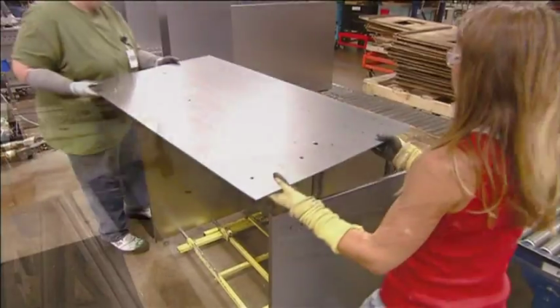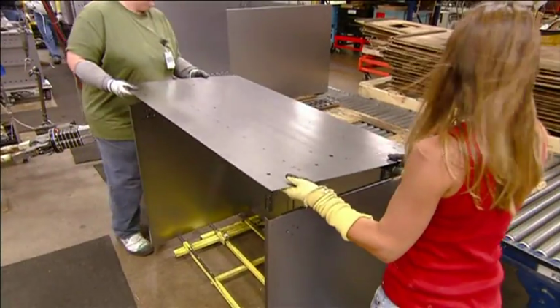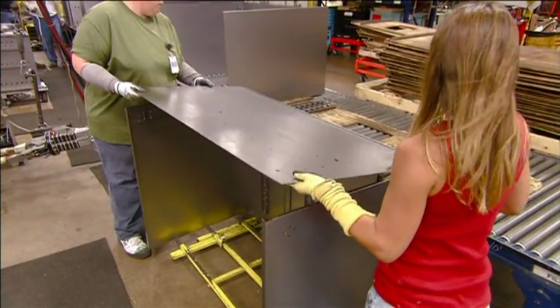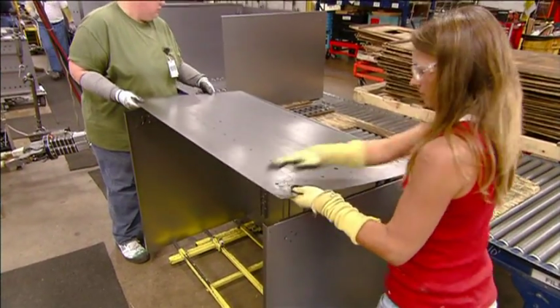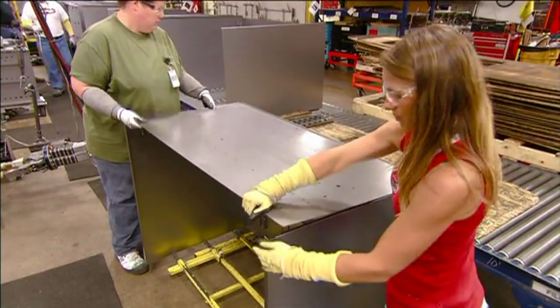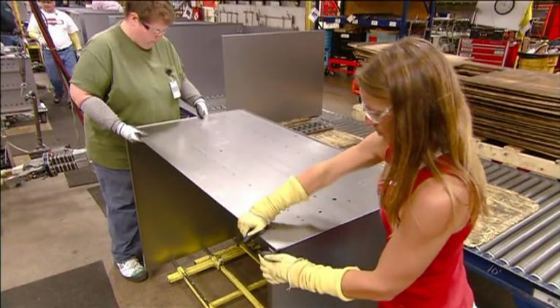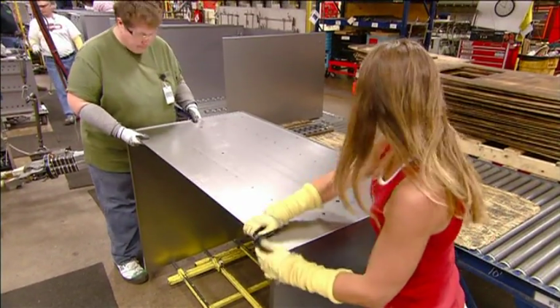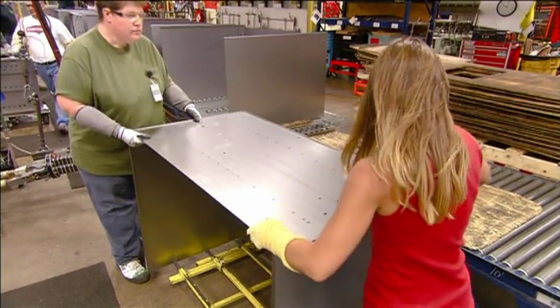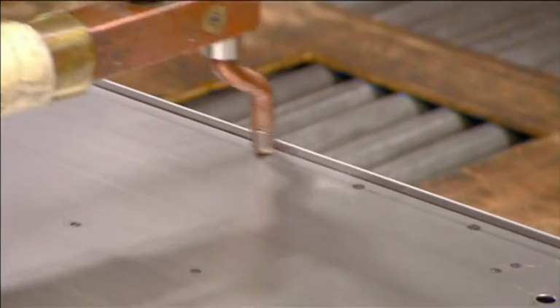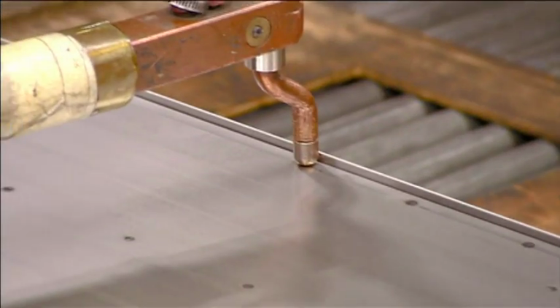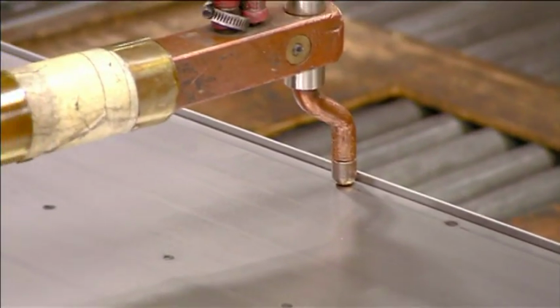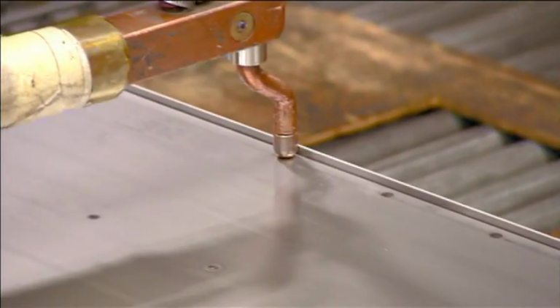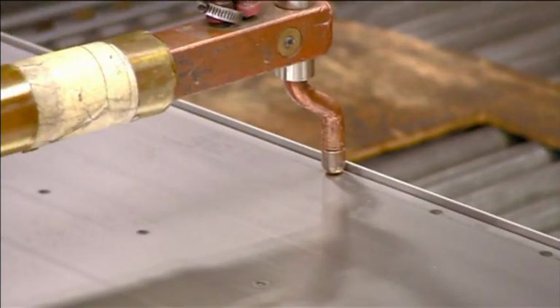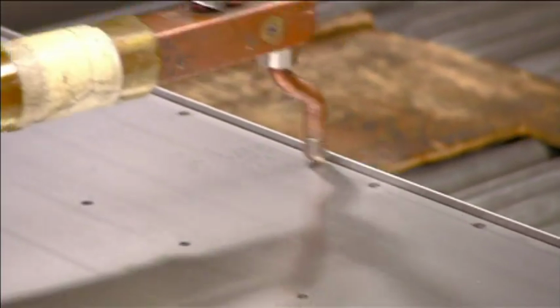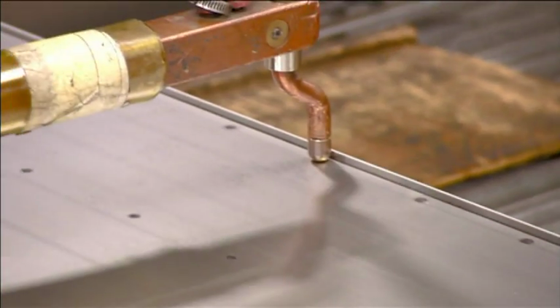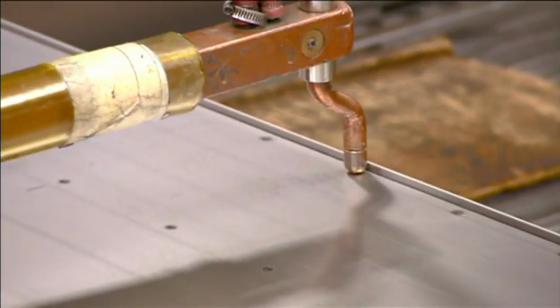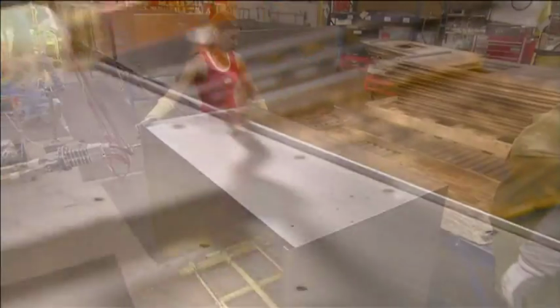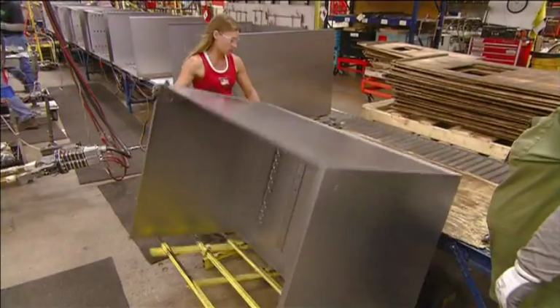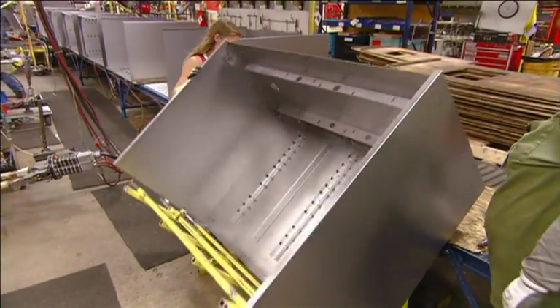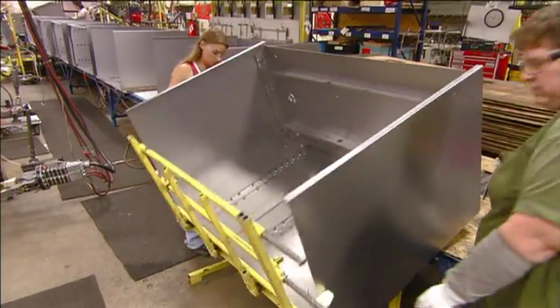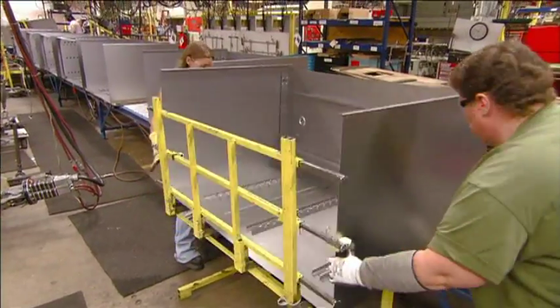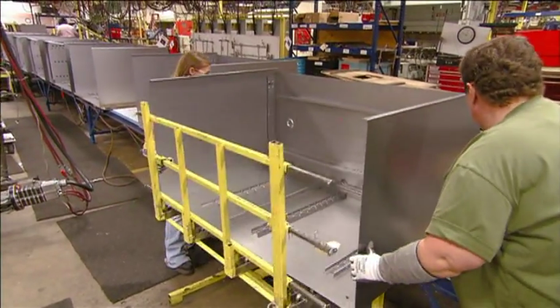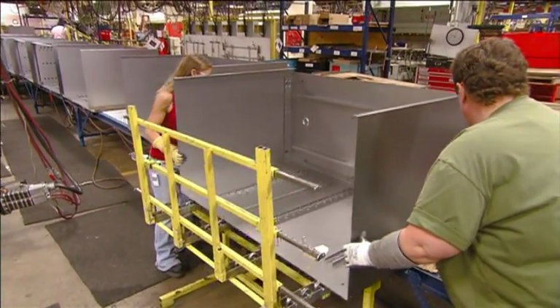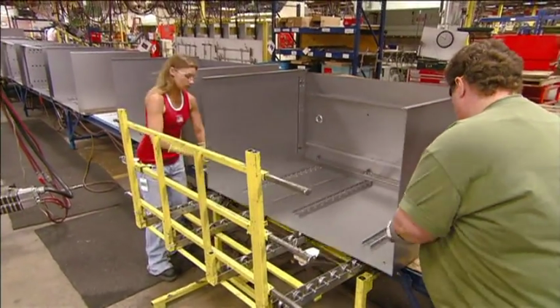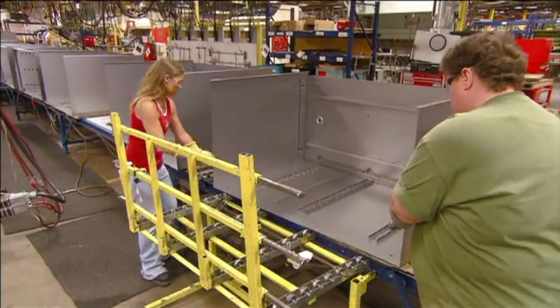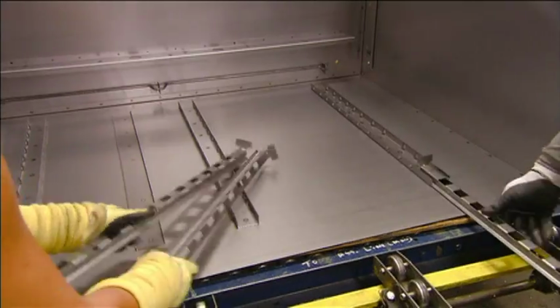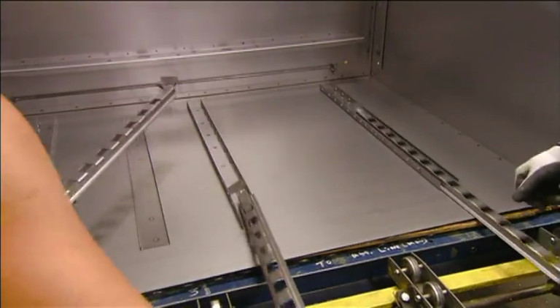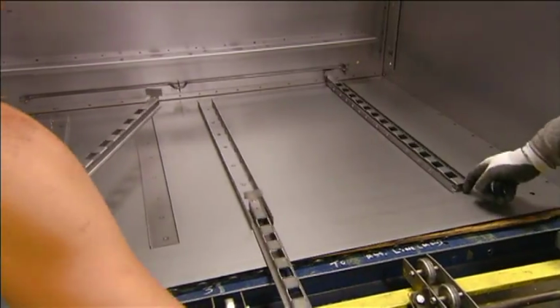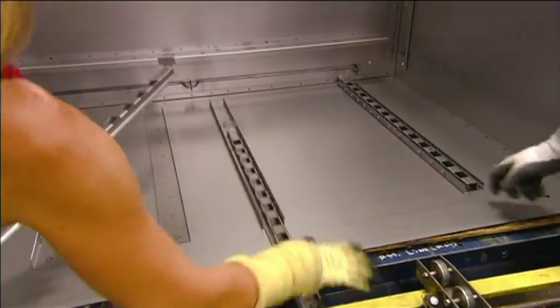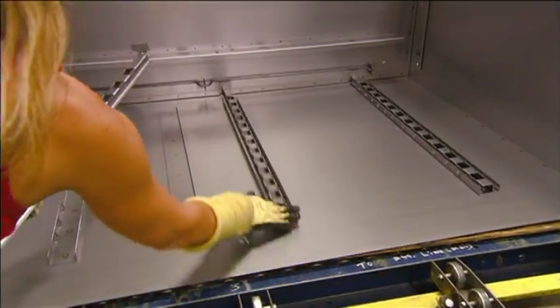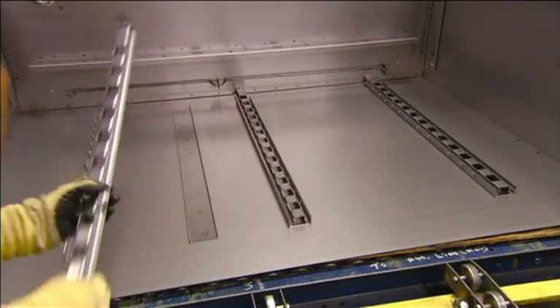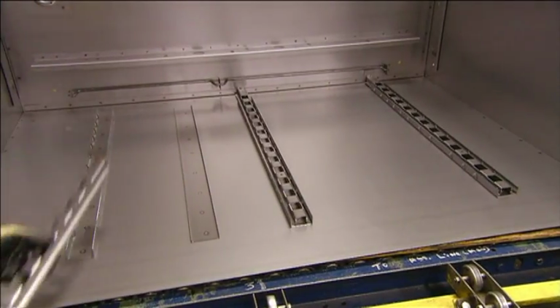With the toolbox right side up, they install the top. They then turn the cabinet around and, working from the open front, slide the lock bars into their slots.